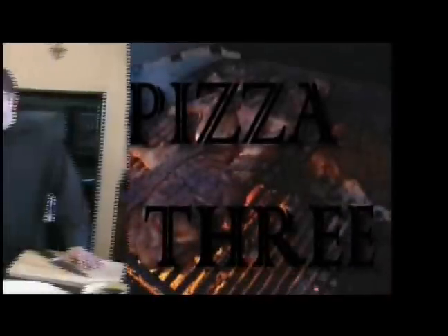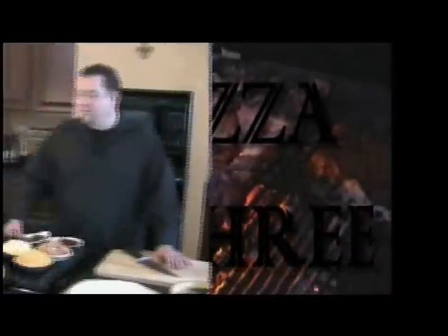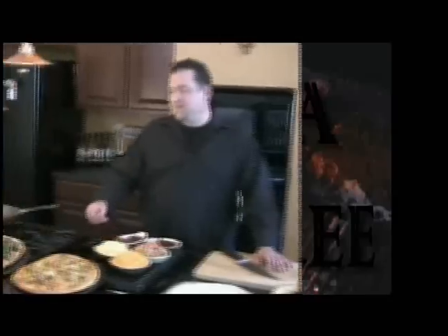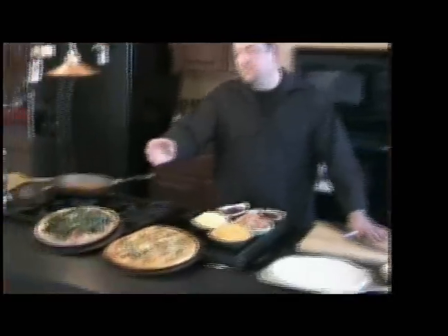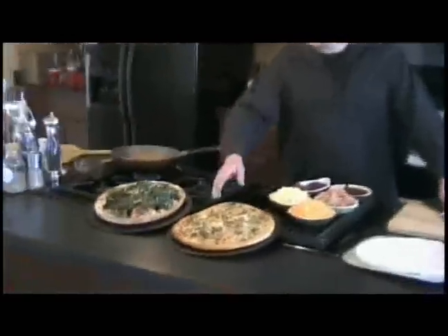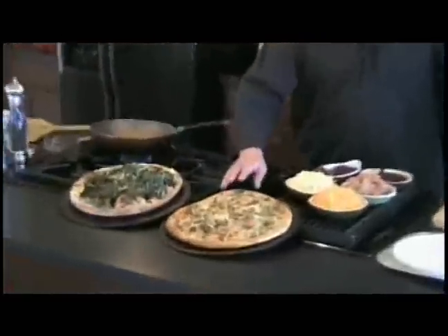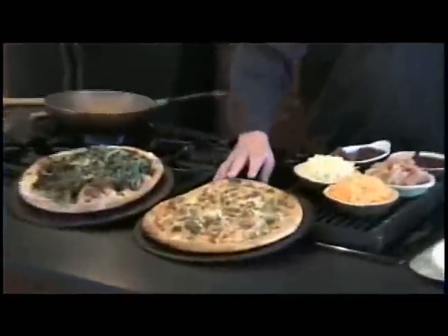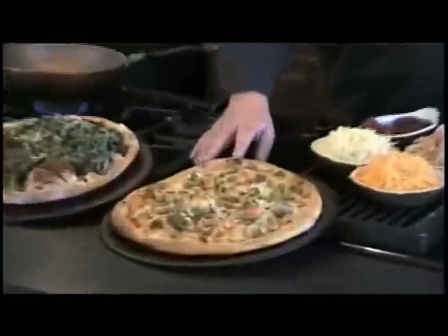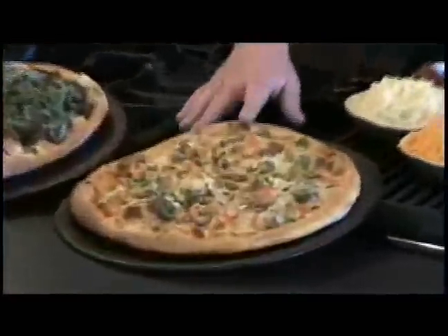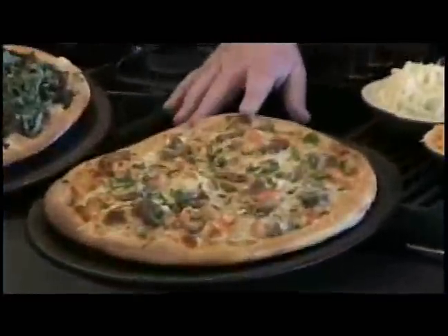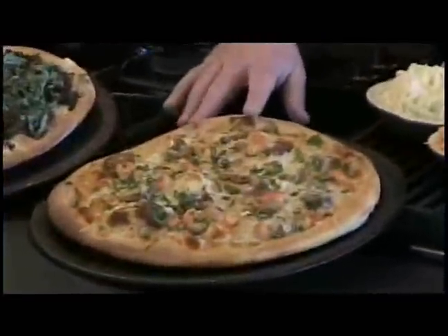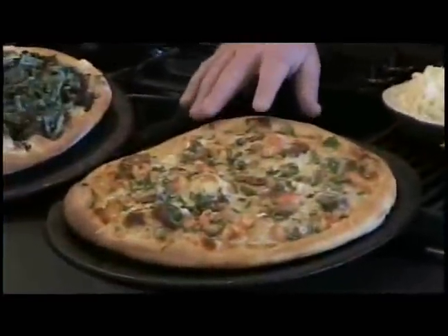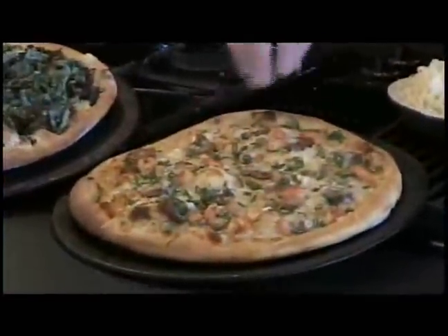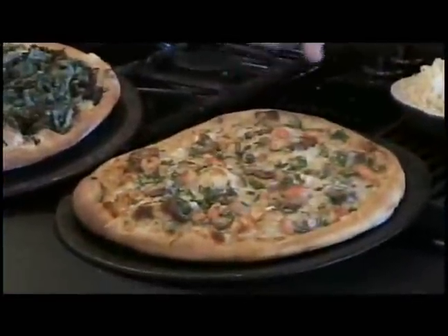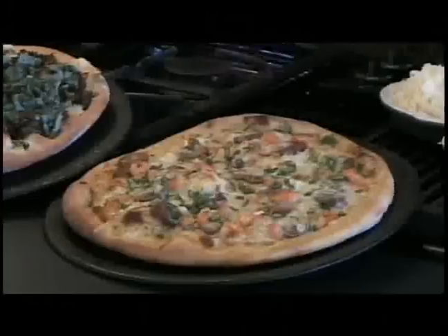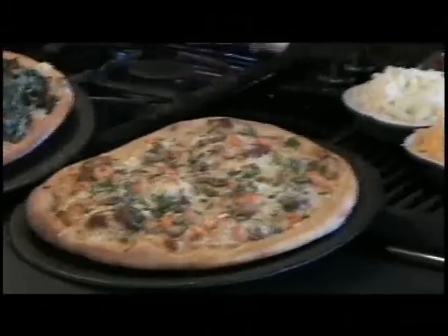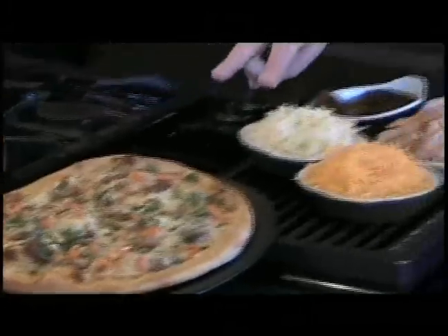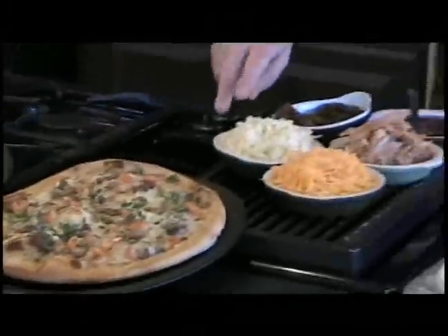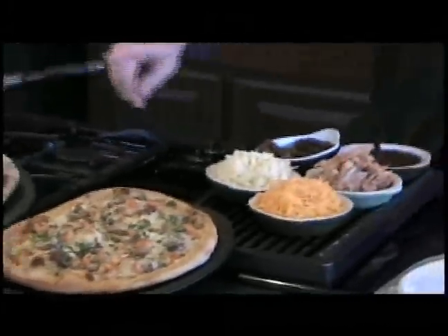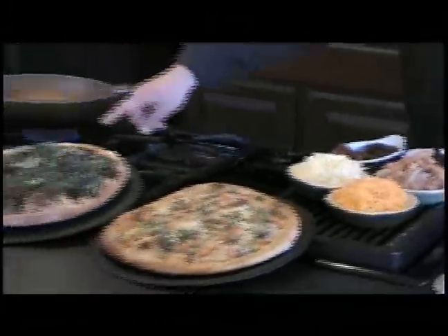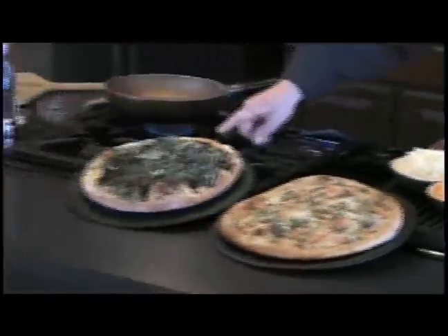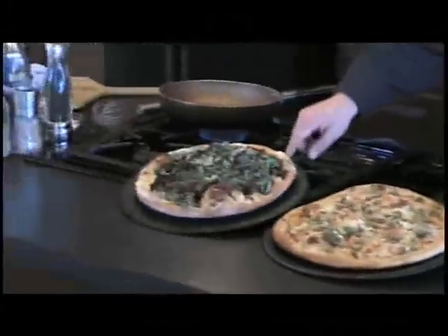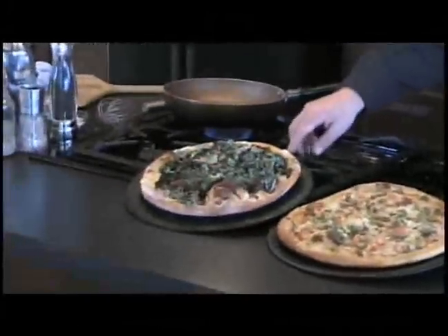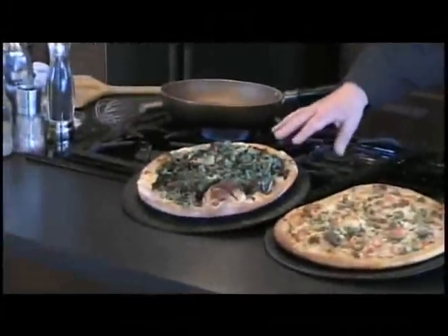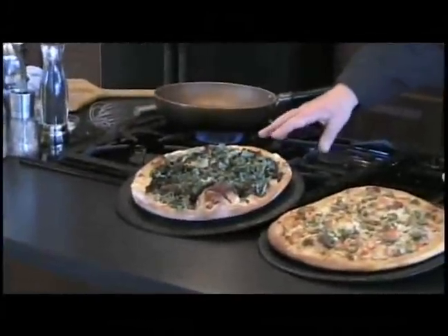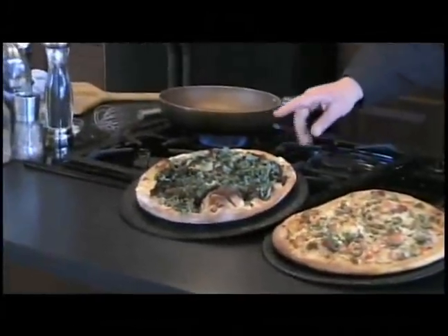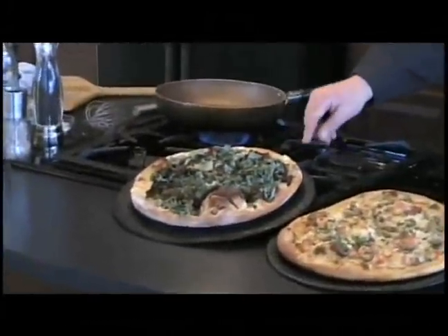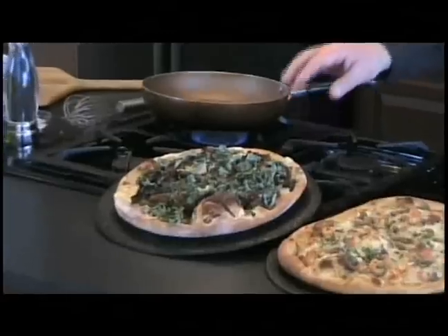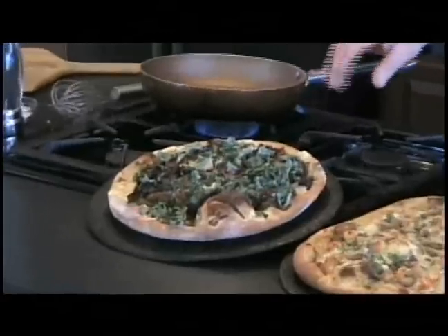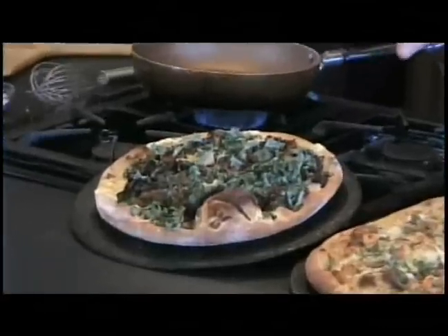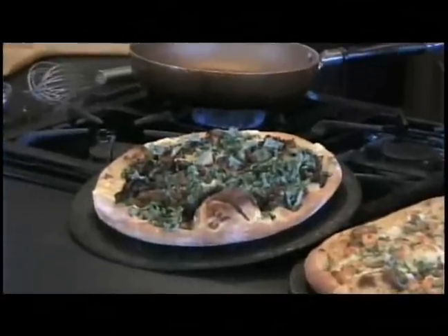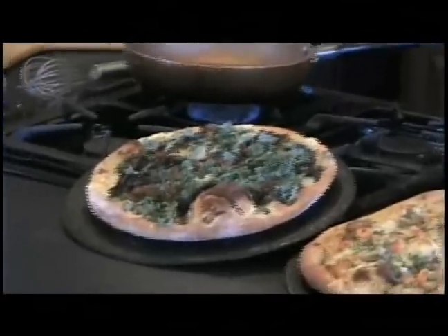What we've got here is our crawfish and andouille roasted garlic cream sauce with the pepper jack cheese pizza — that's number two. The BLT with the gorgonzola, smoked tomatoes, and kale was number one.